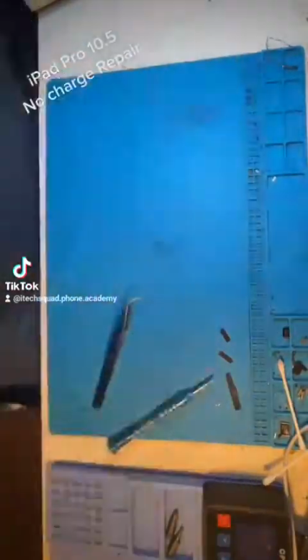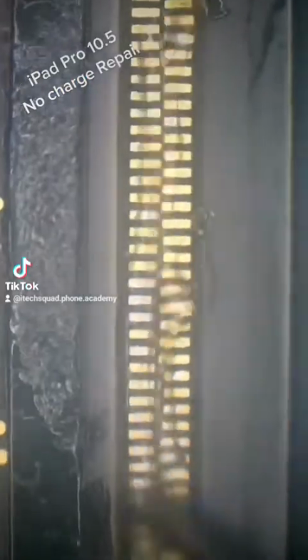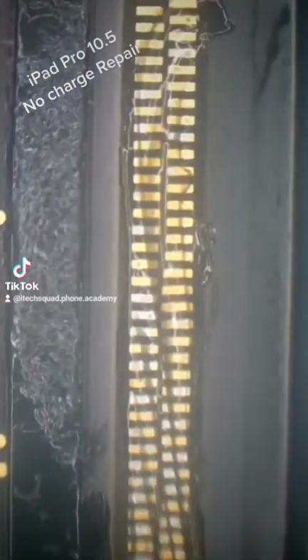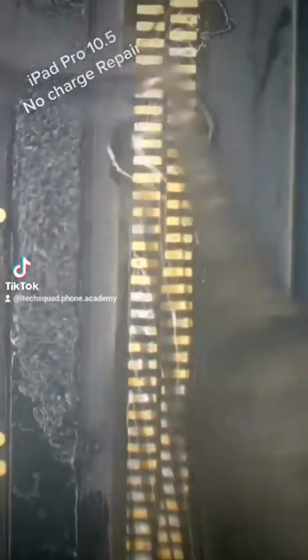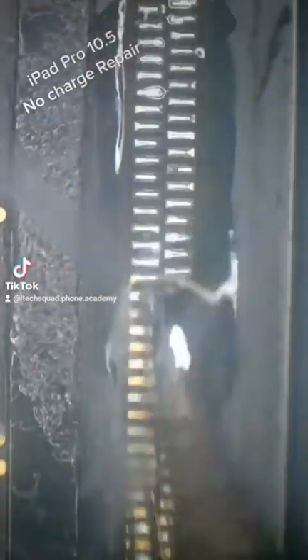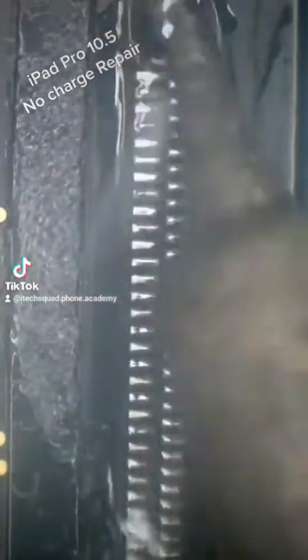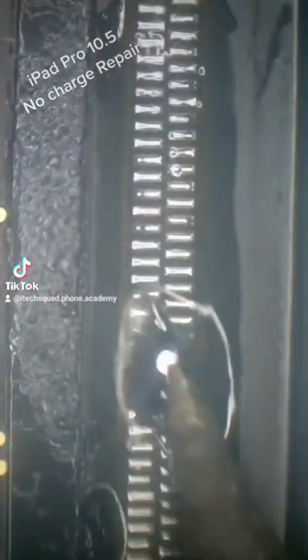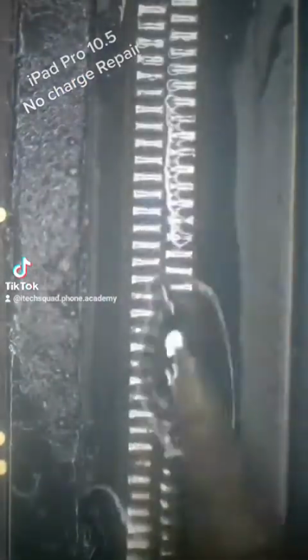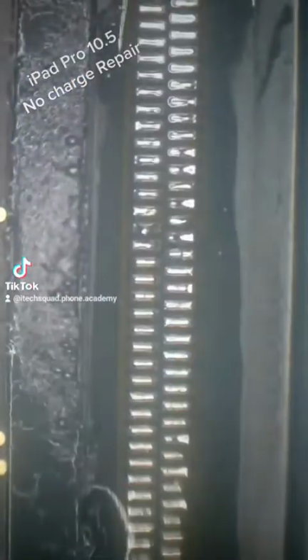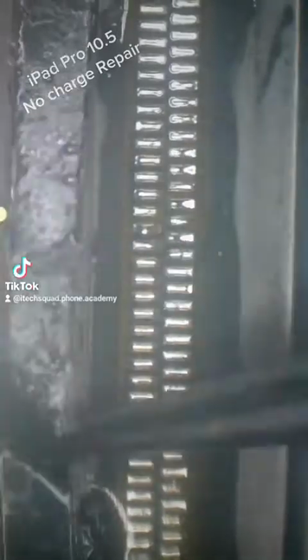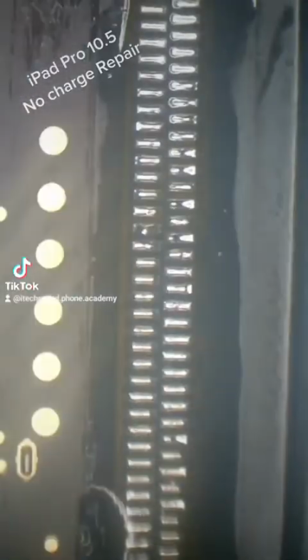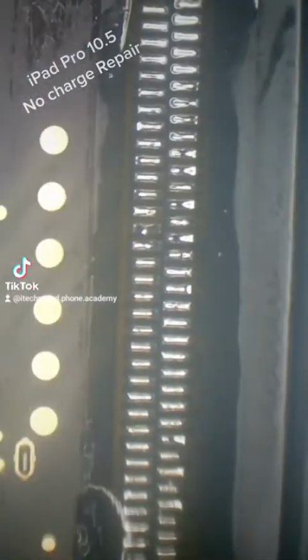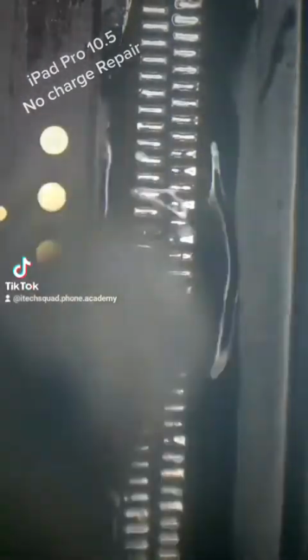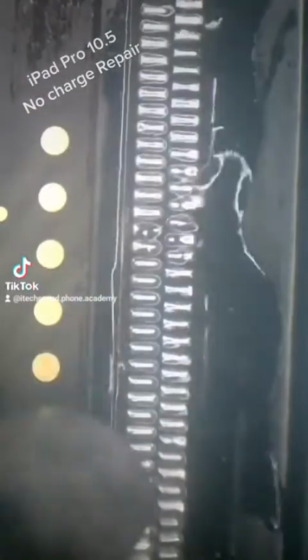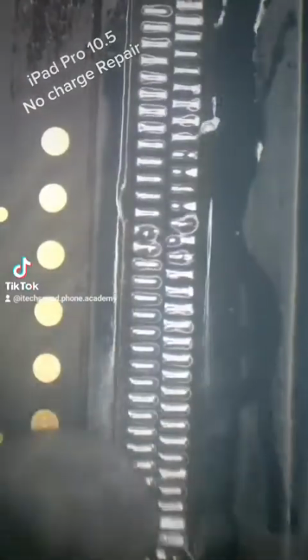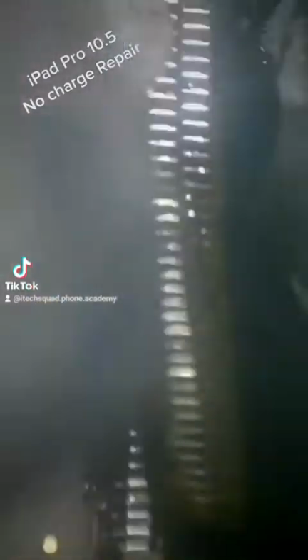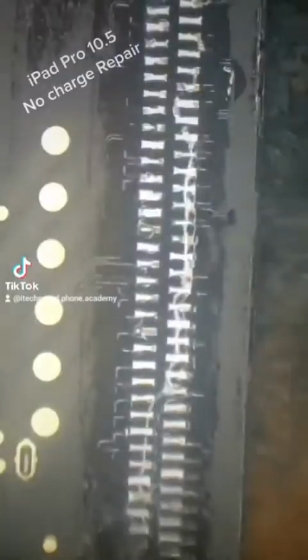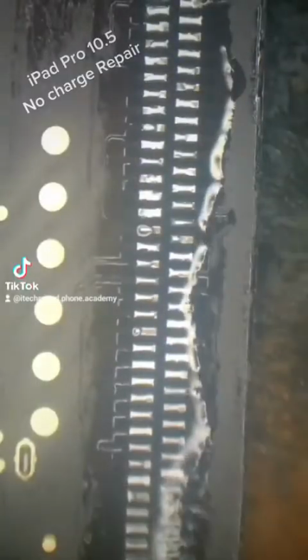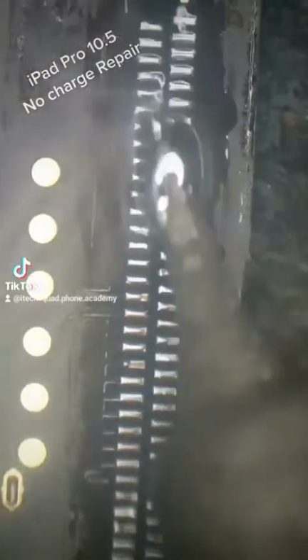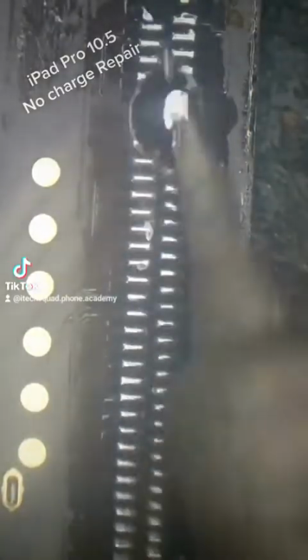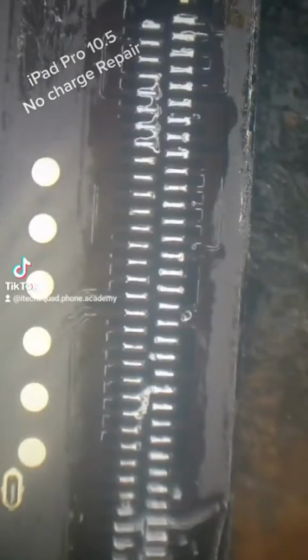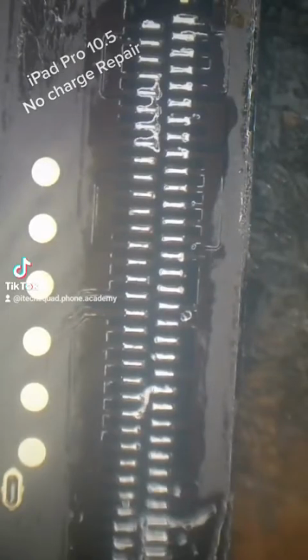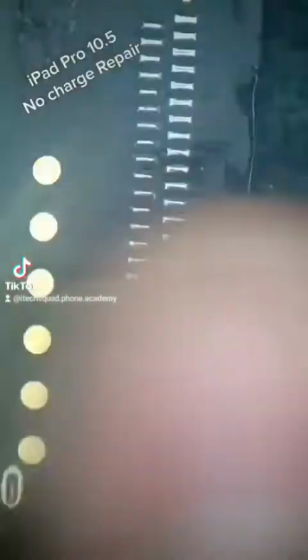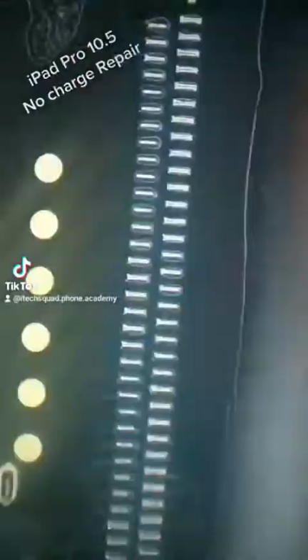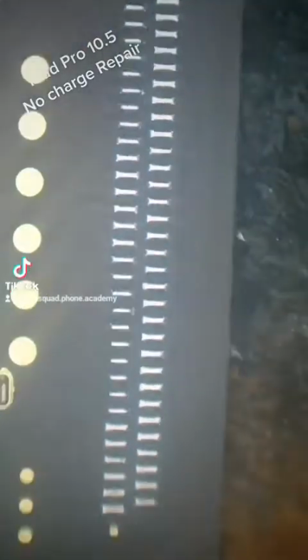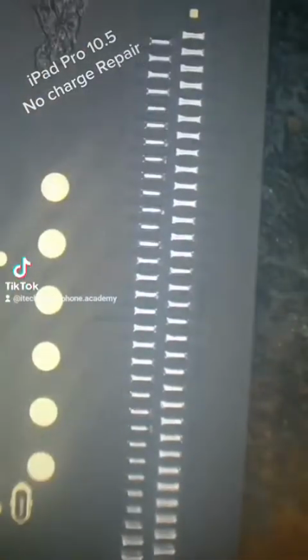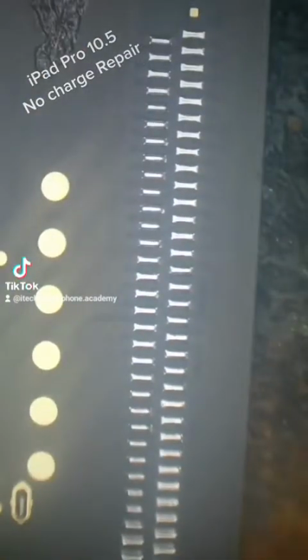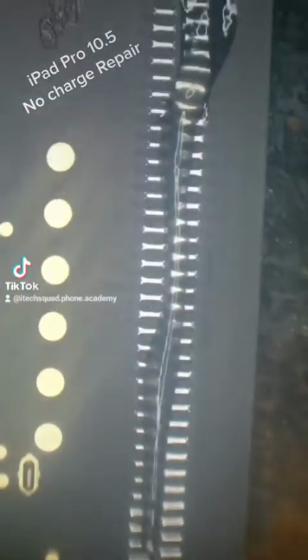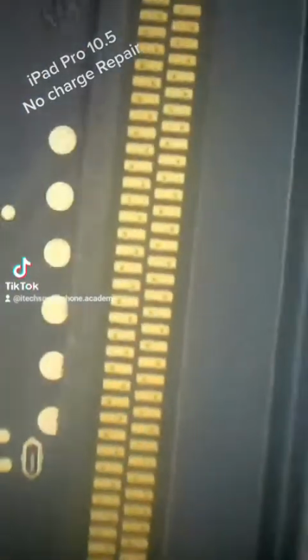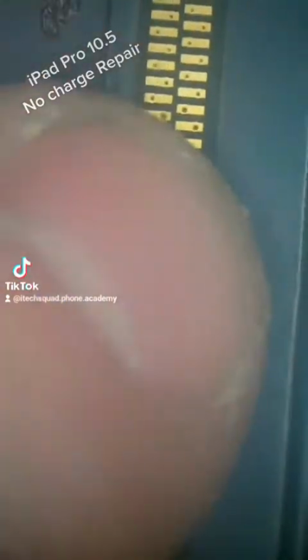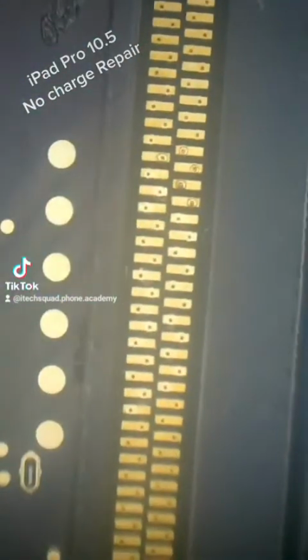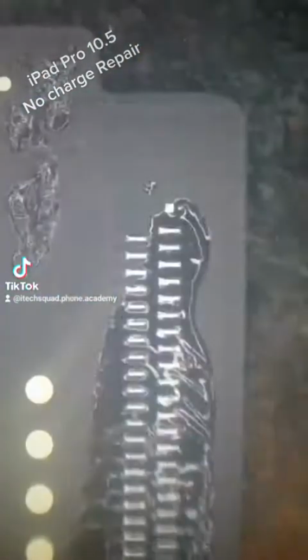With the back of the port exposed, I like to flood all the pins with a low melt solder, and then with the hot air gun it can come off nice and easy. Then I'll put some more low melt on all the pads so it's ready to receive the new port.